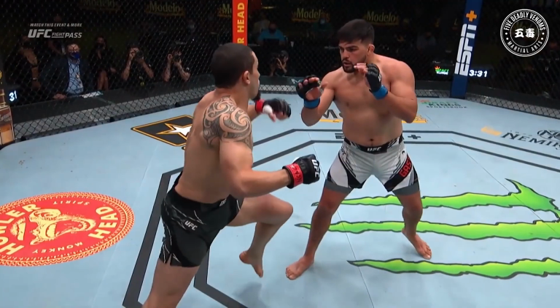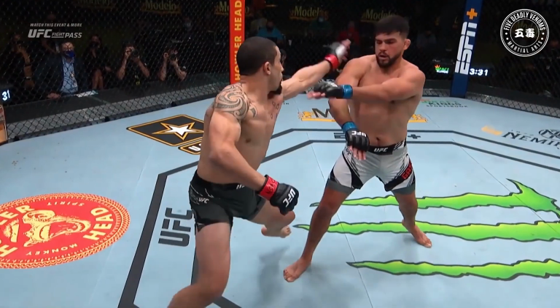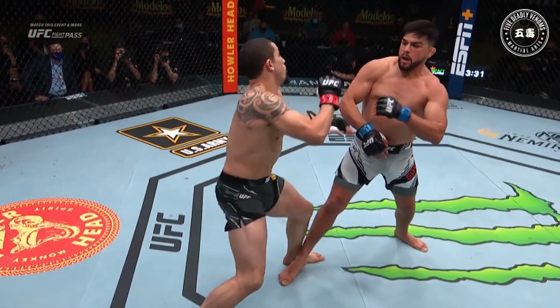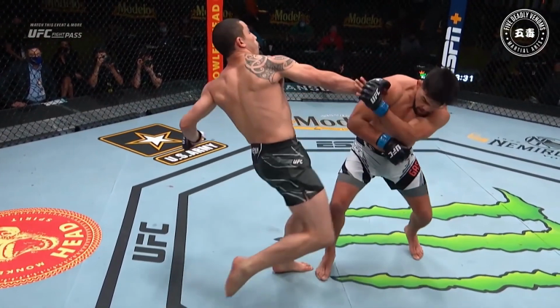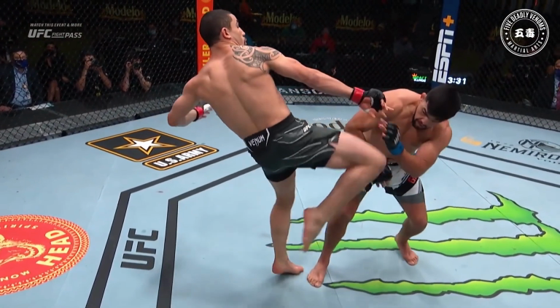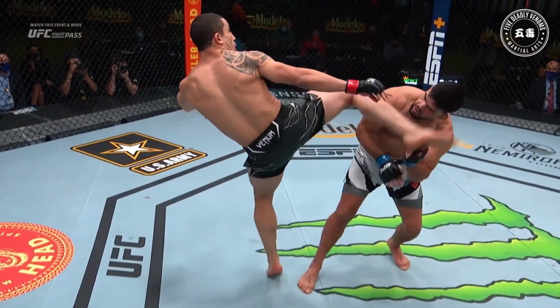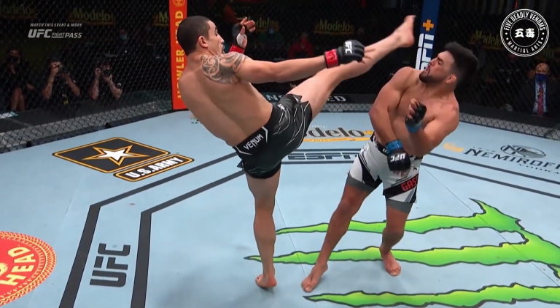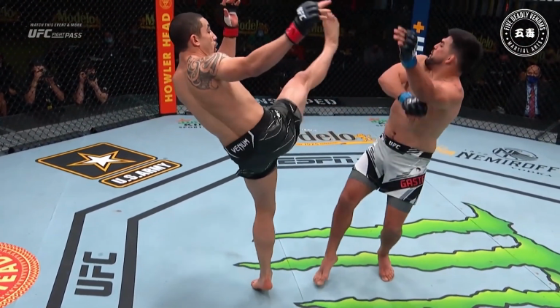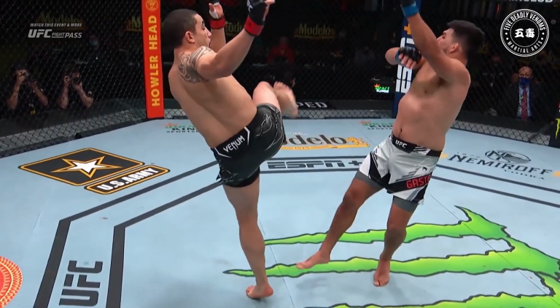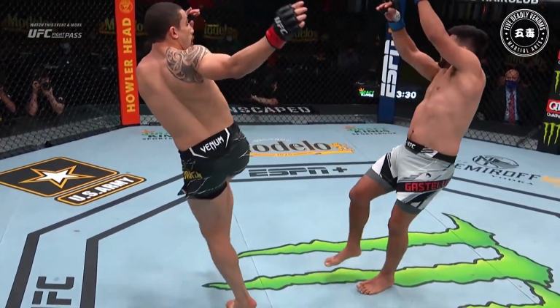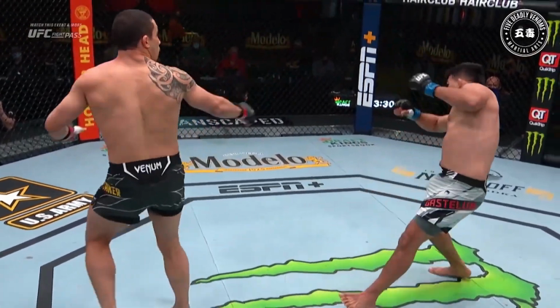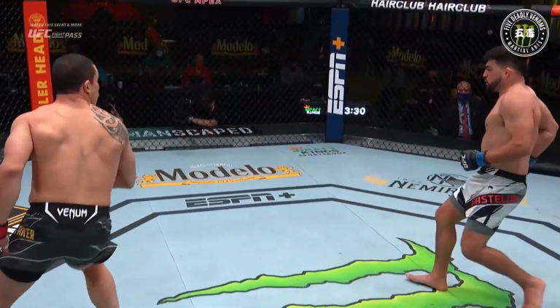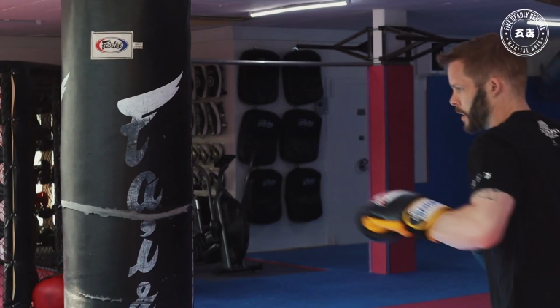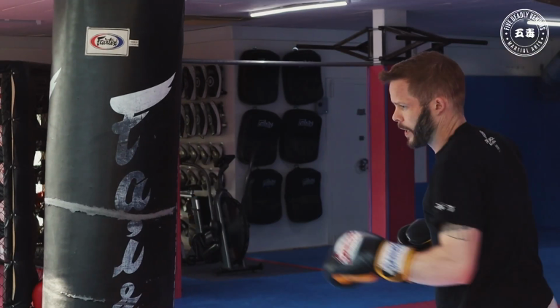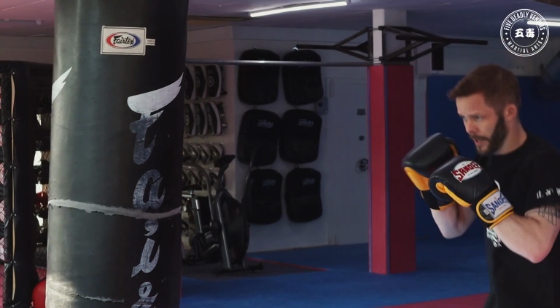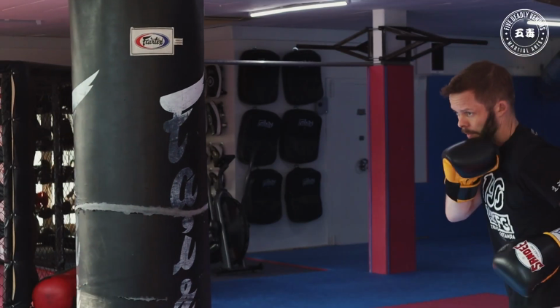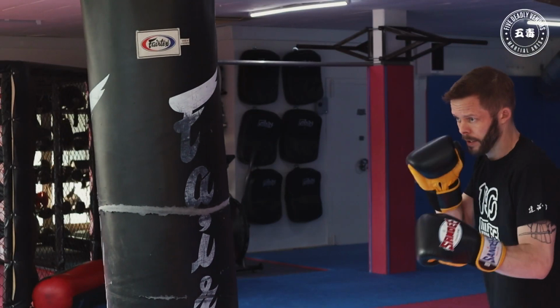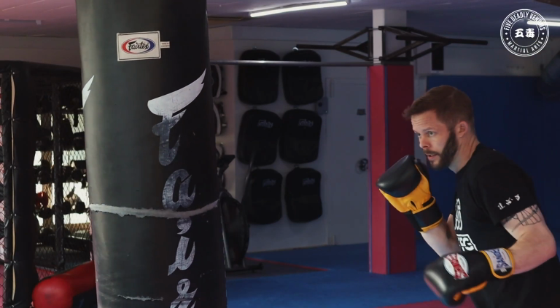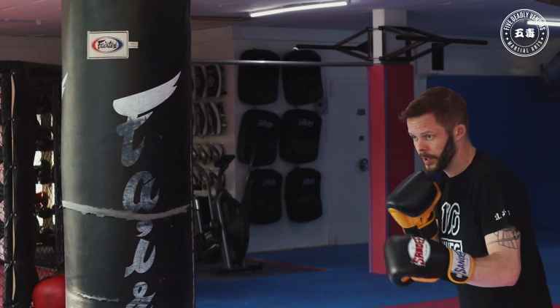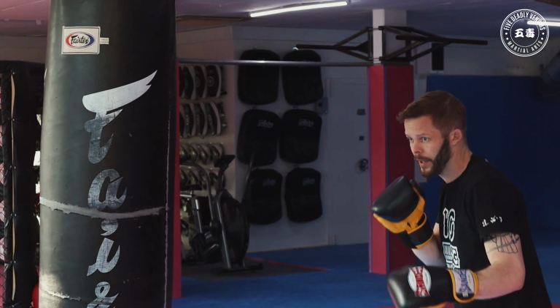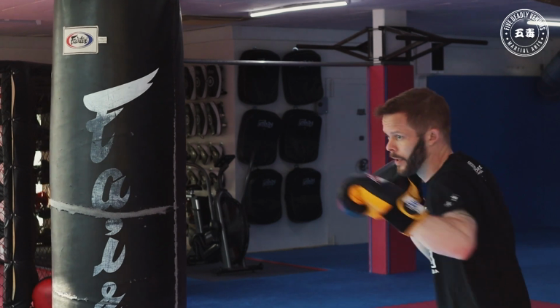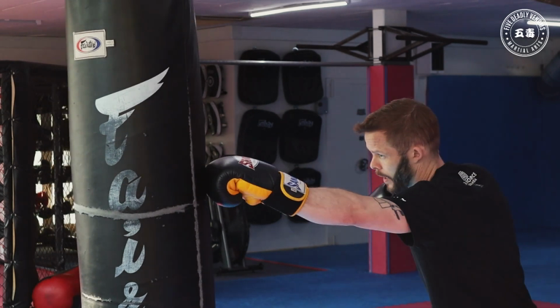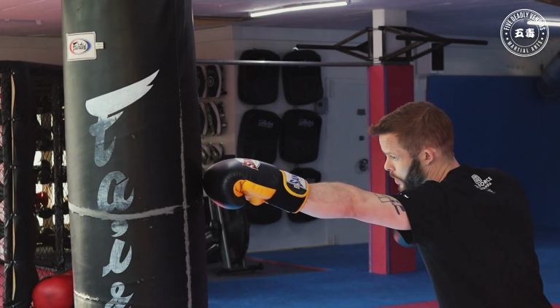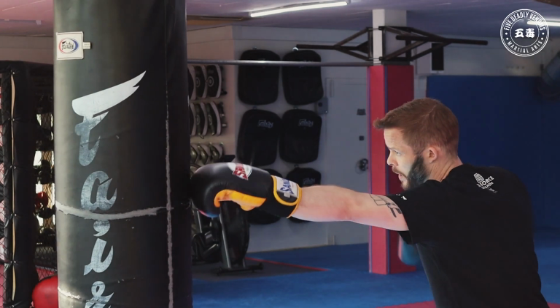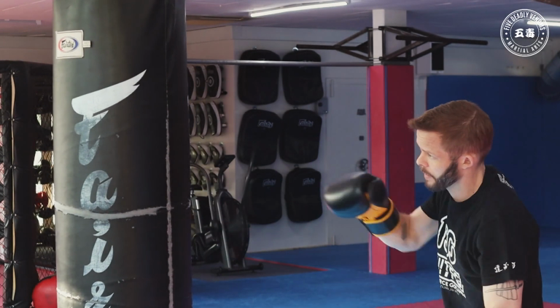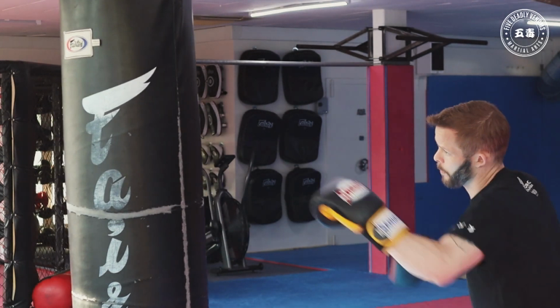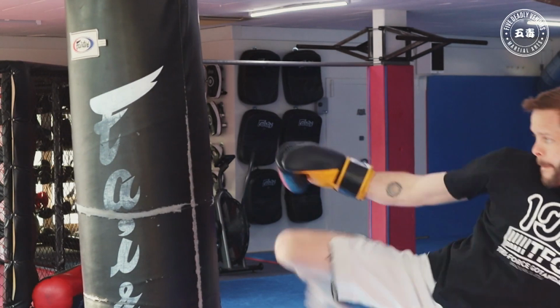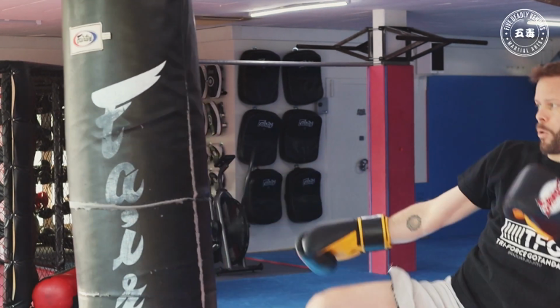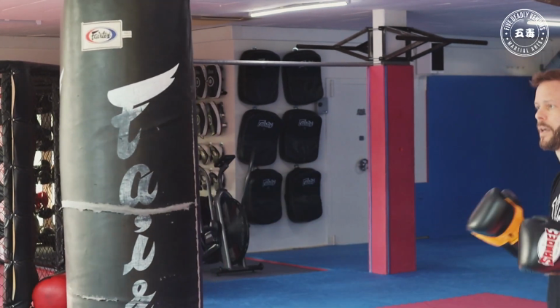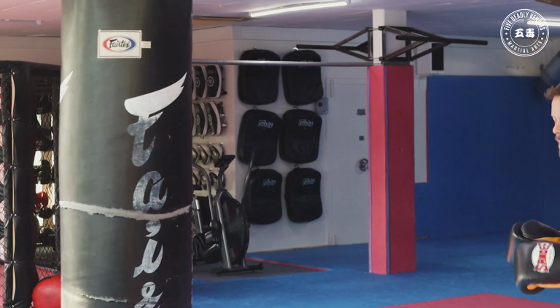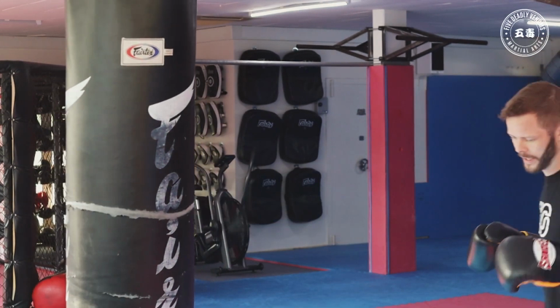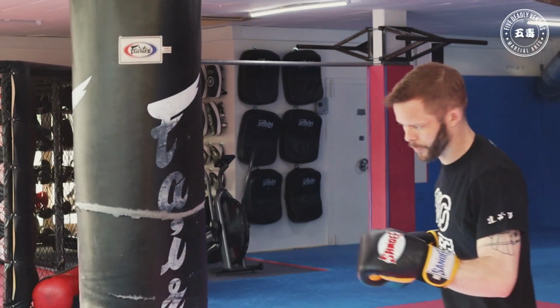Replays for you. See the jab — he leaps in heavy with the jab, and you think the right's coming, but the head kick follows. Right there. That long jab, they slip, and they catch the foot.